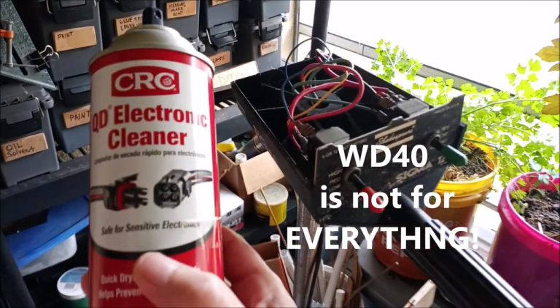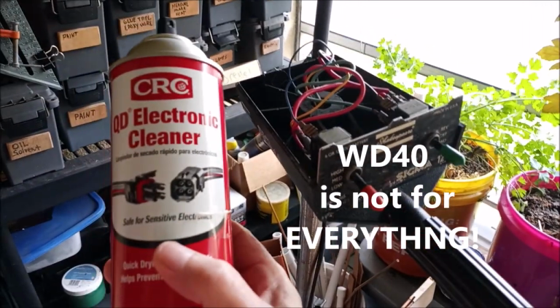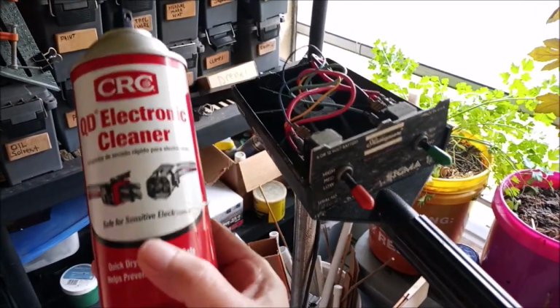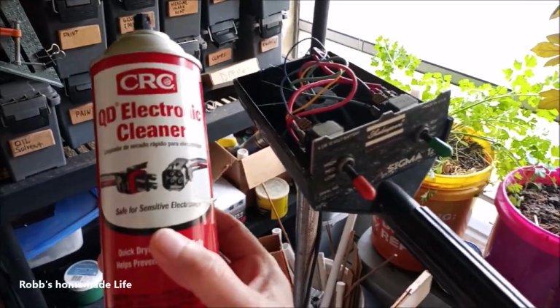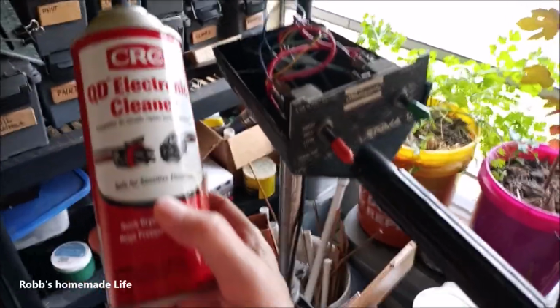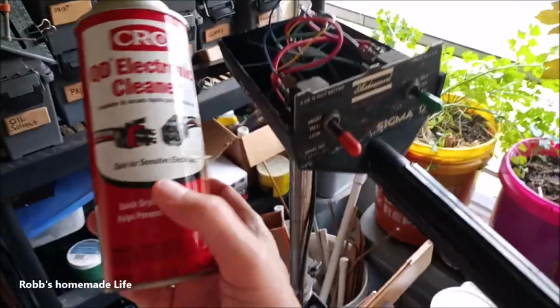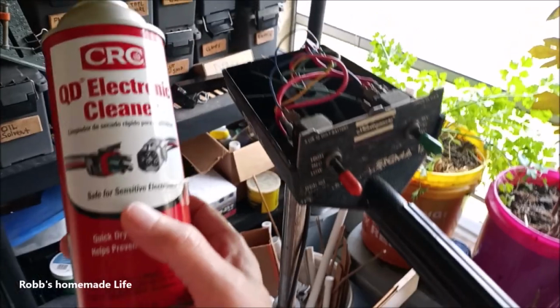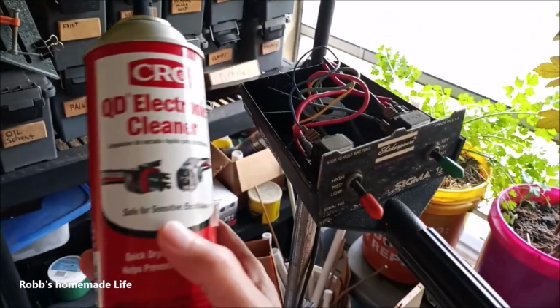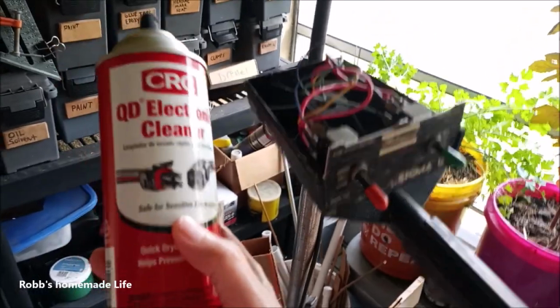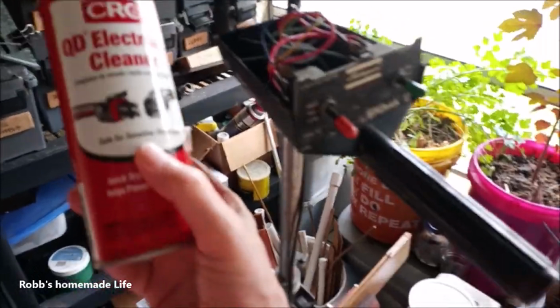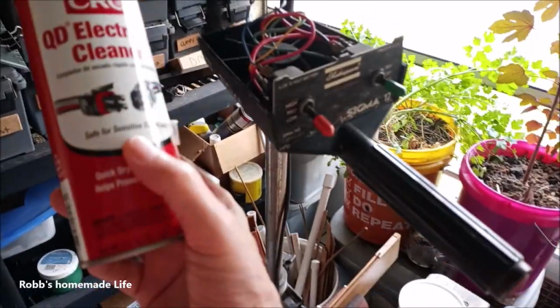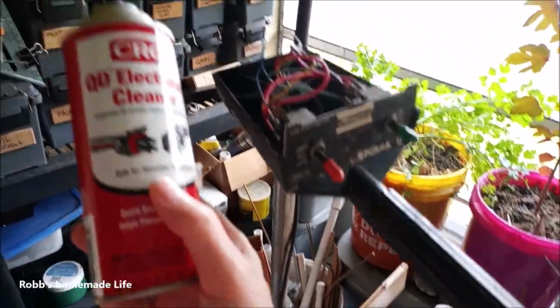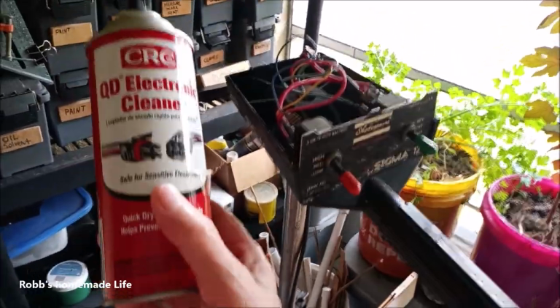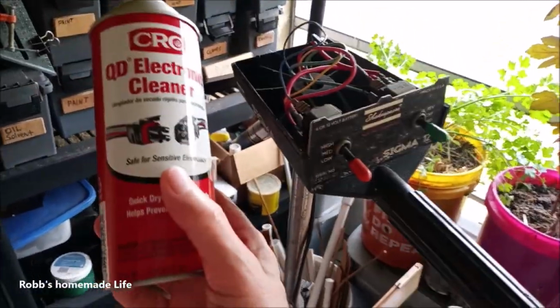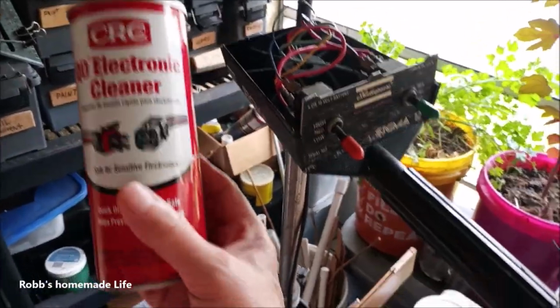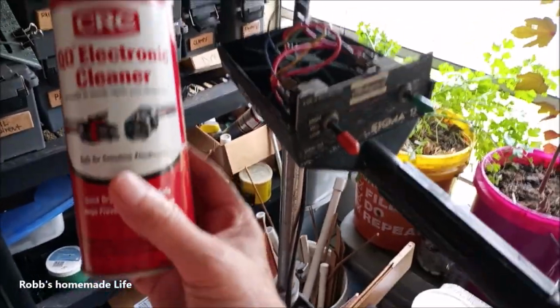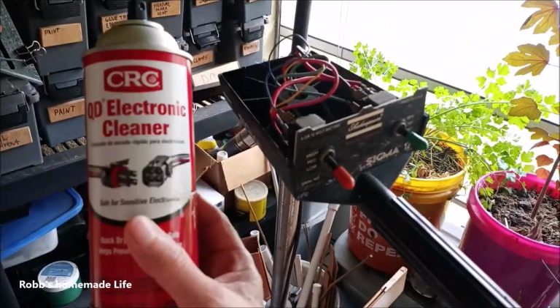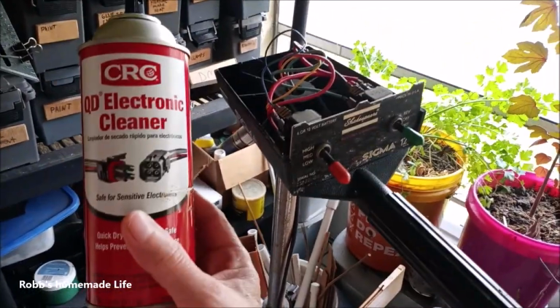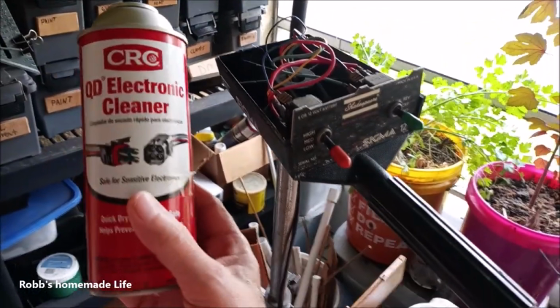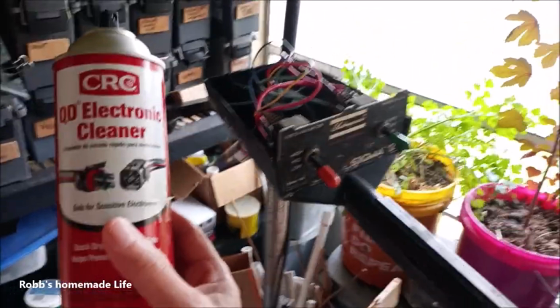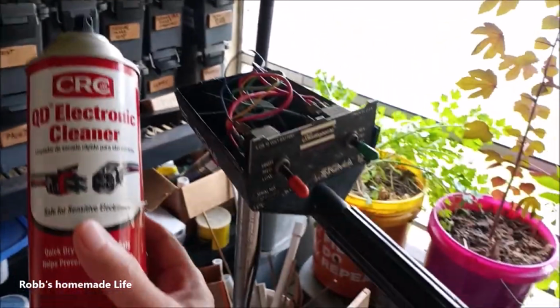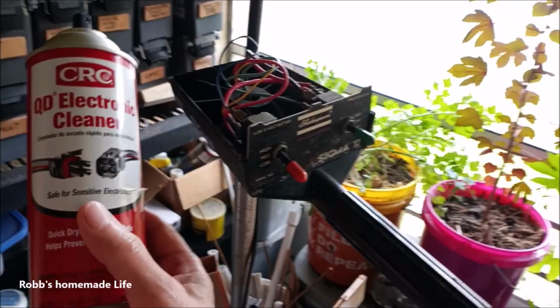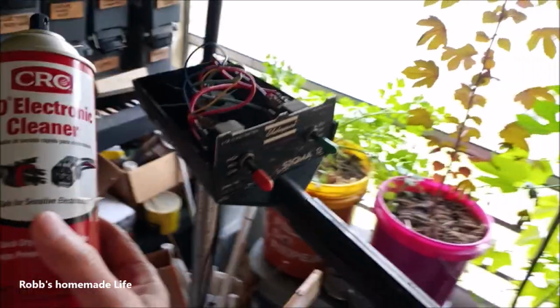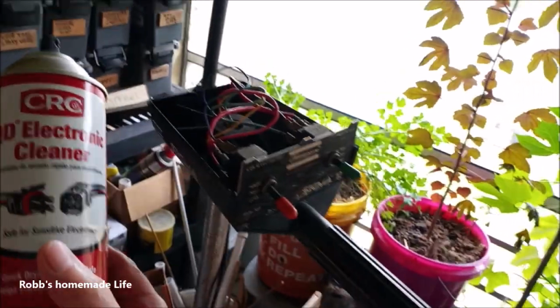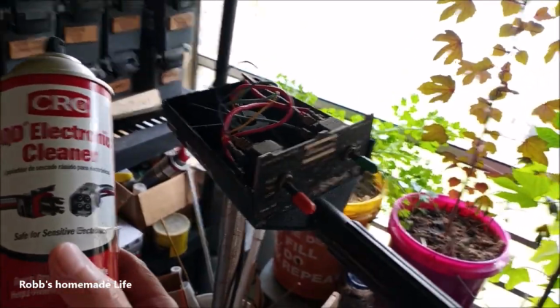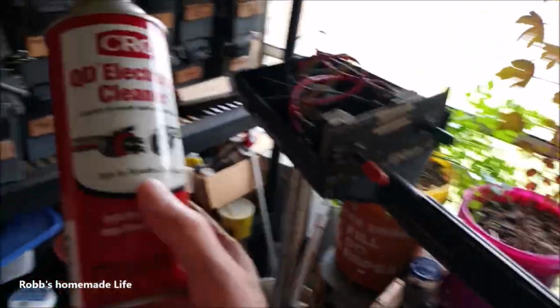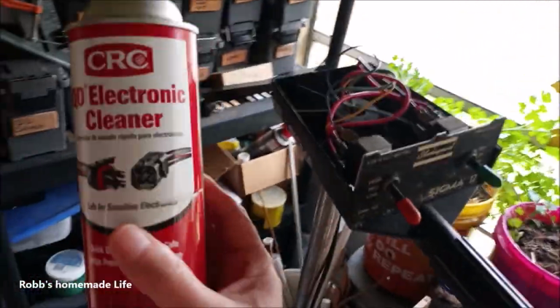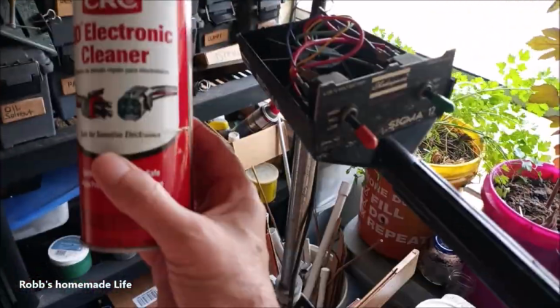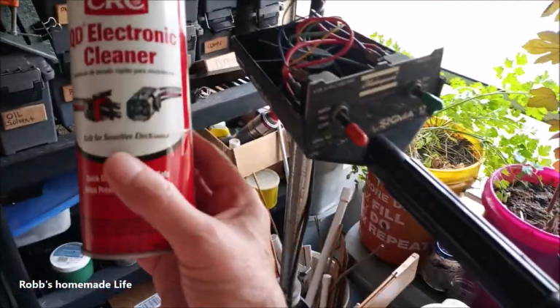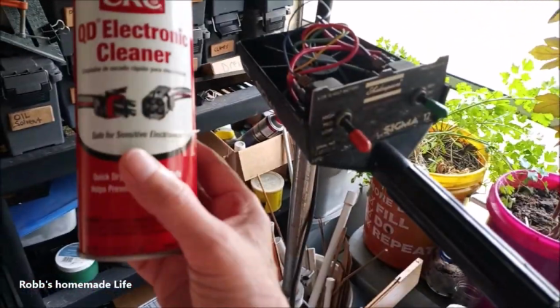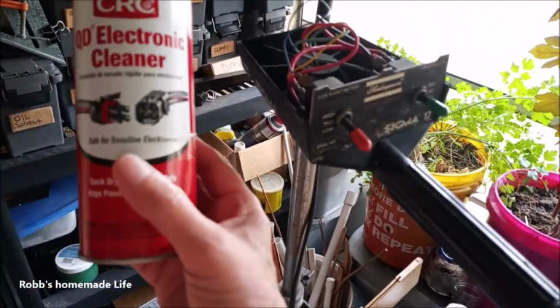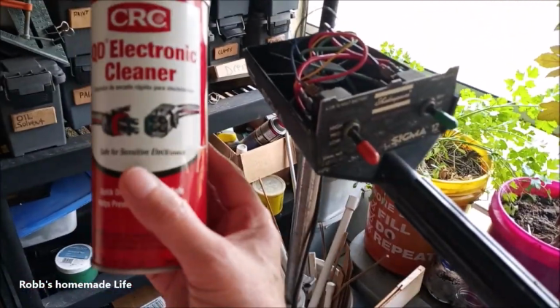I know just about everybody uses WD-40 for just about everything, but for cleaning electronic equipment, especially really old stuff, I've been using this stuff for years.